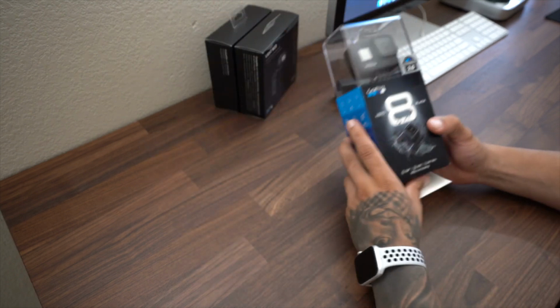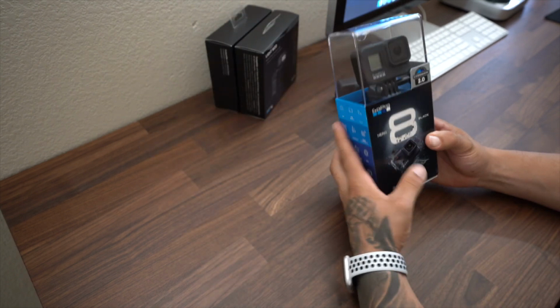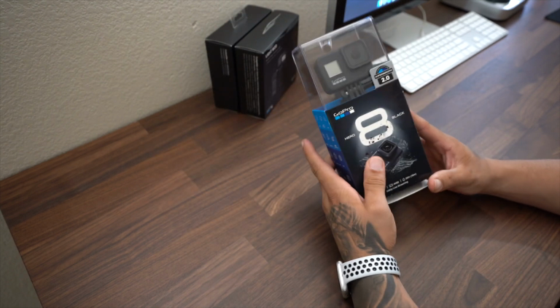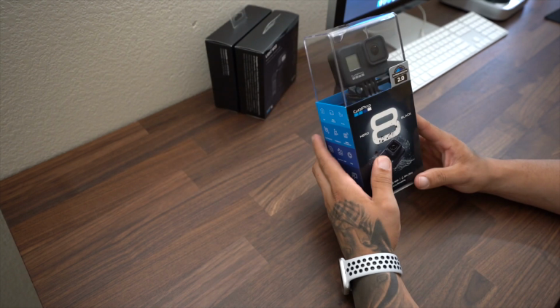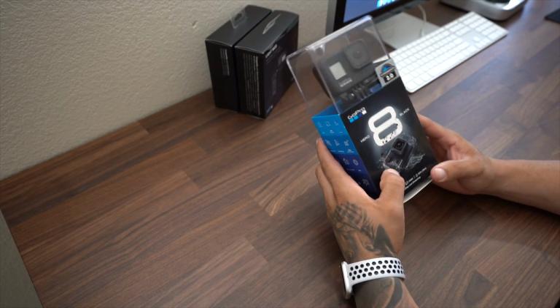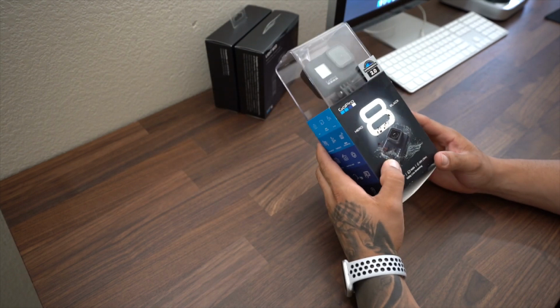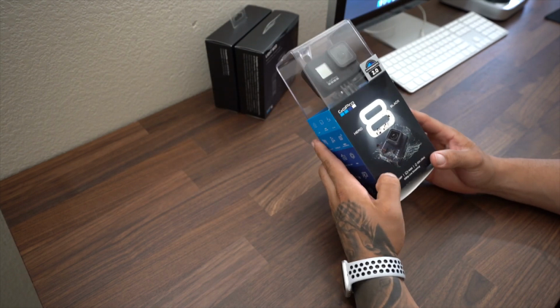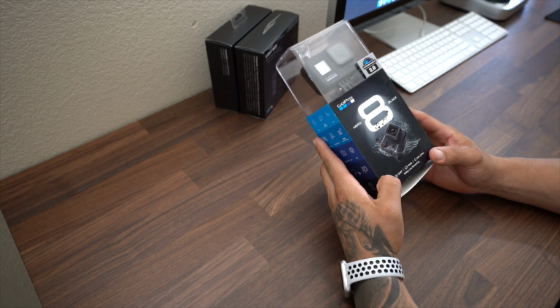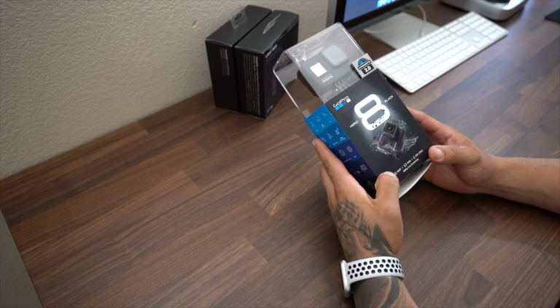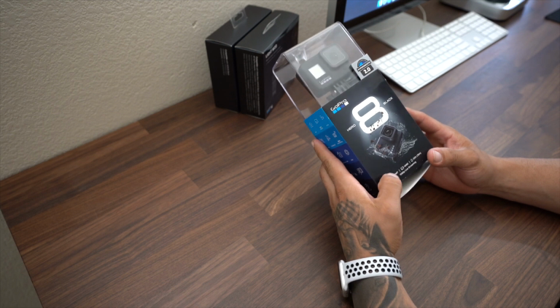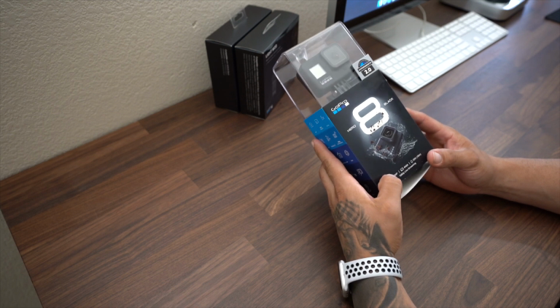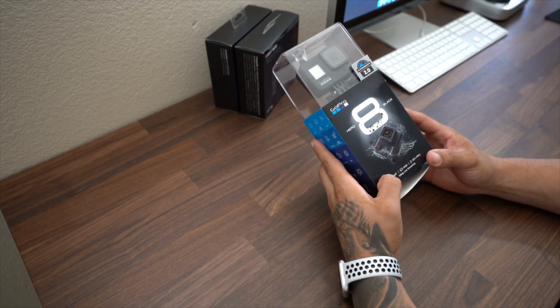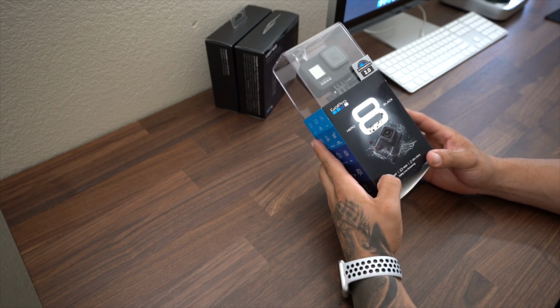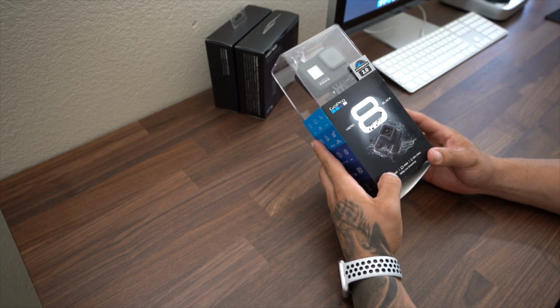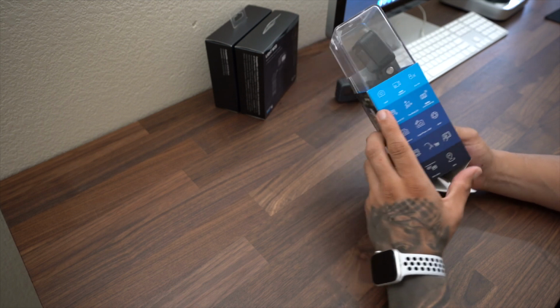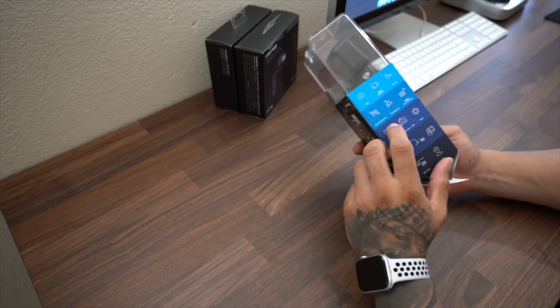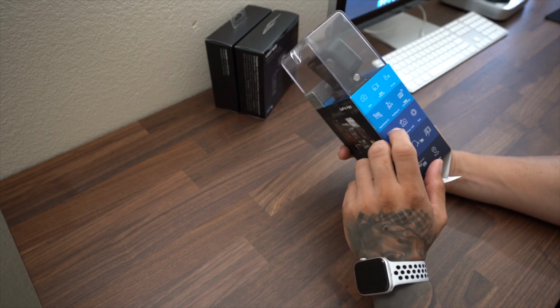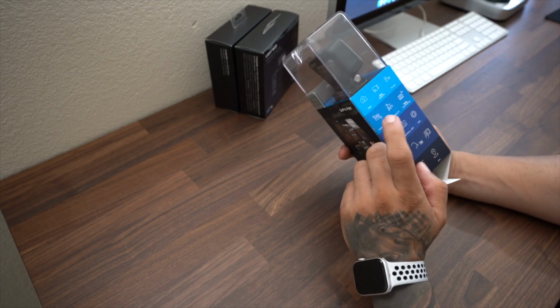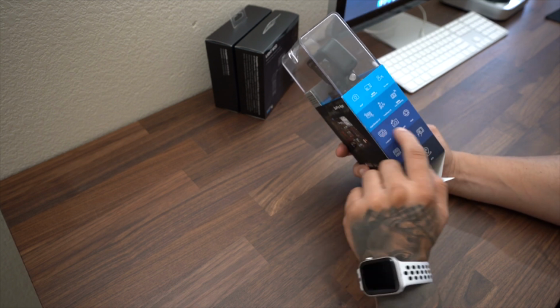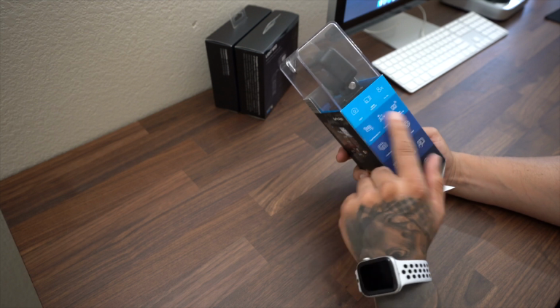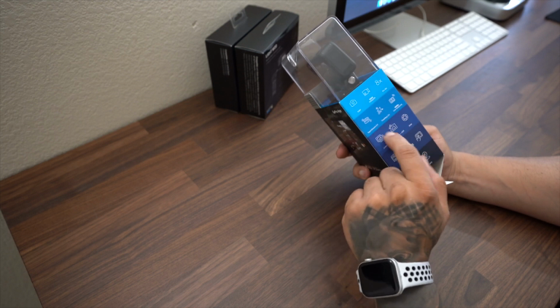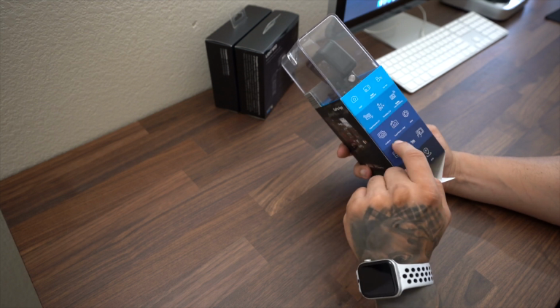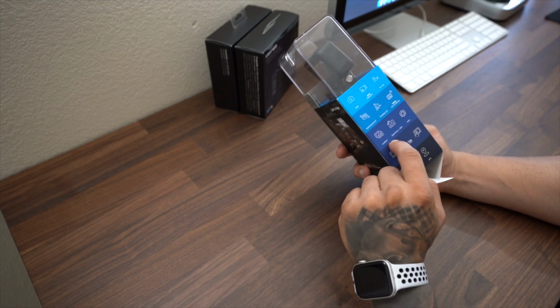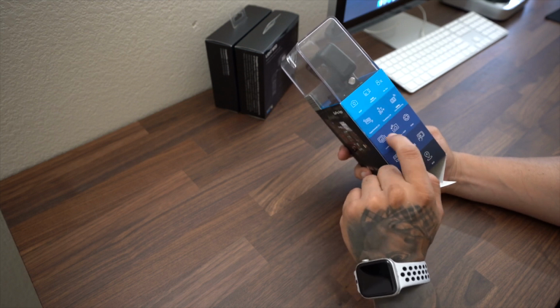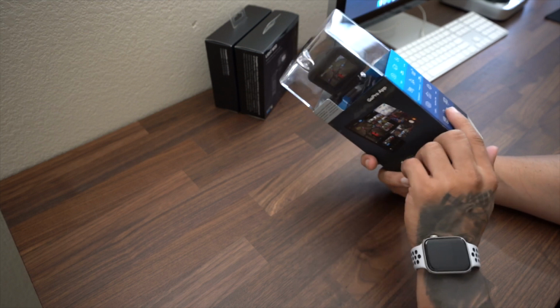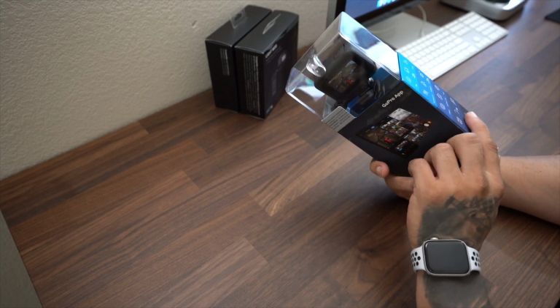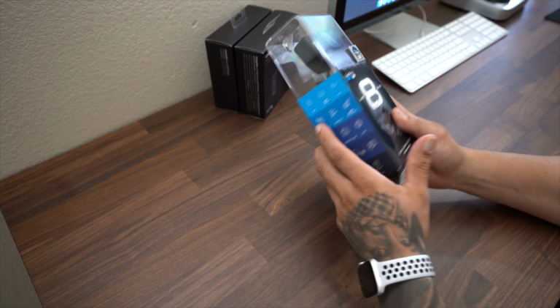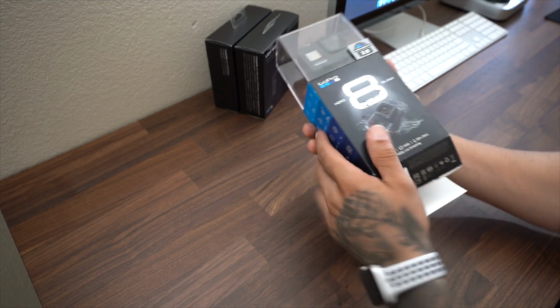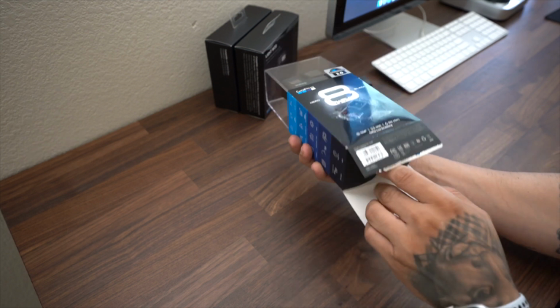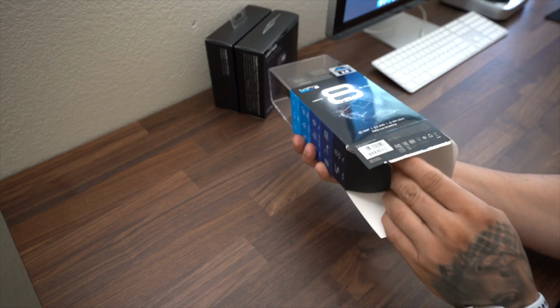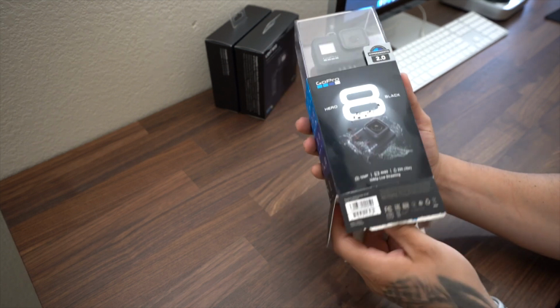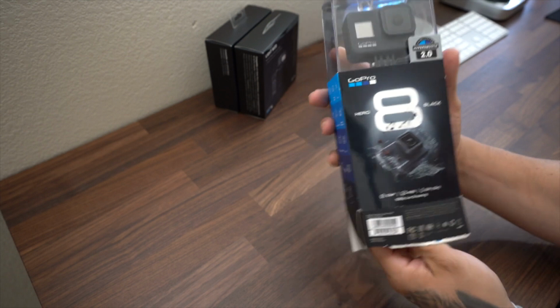Here we have it — pretty much standard packaging. You got a couple specs: 12 megapixel, 4K 60. On the side there are a couple other details as far as specifications as well. Let's go ahead and jump right into this.